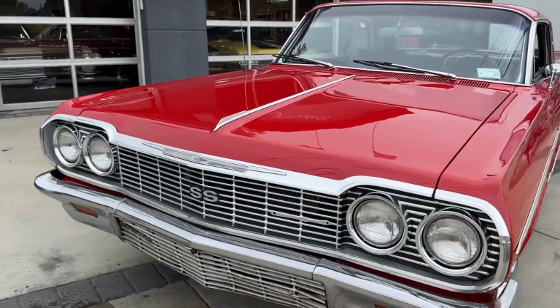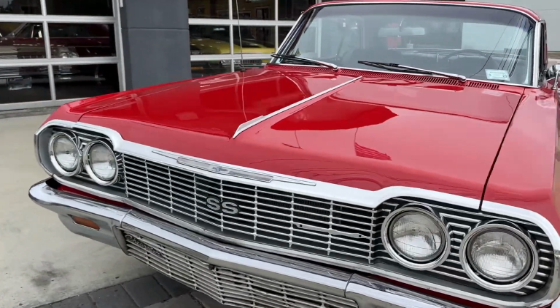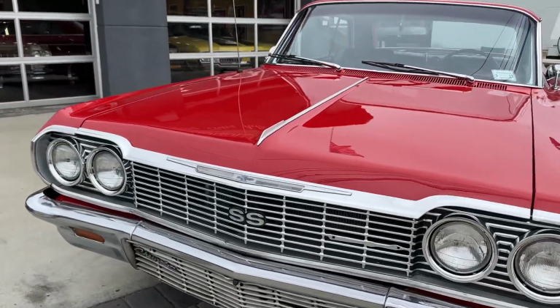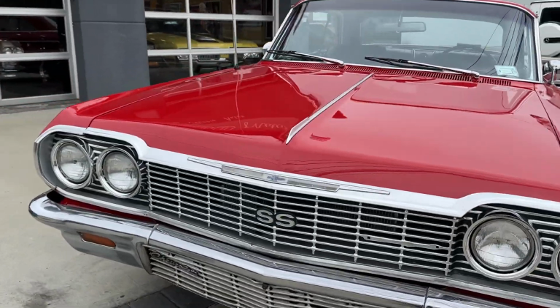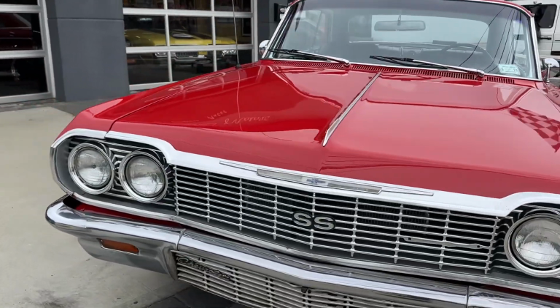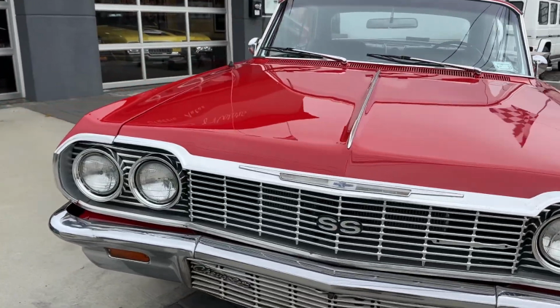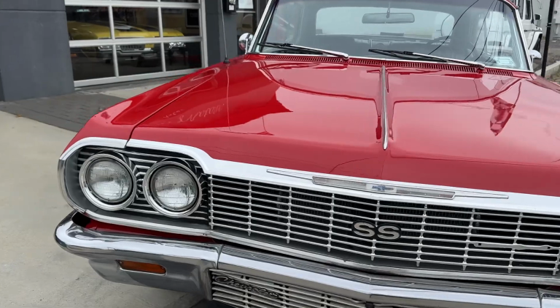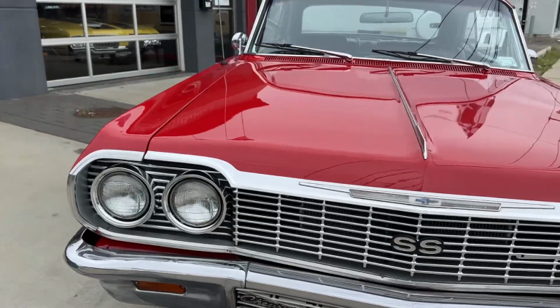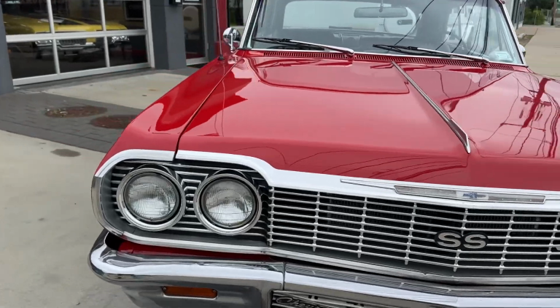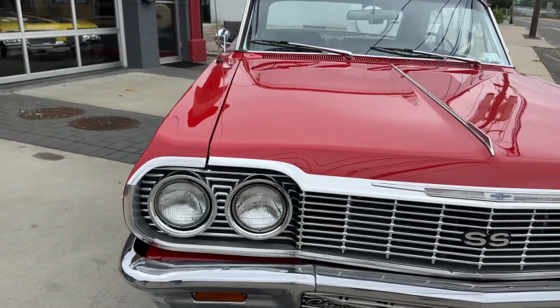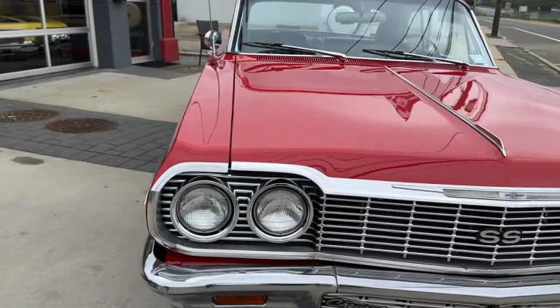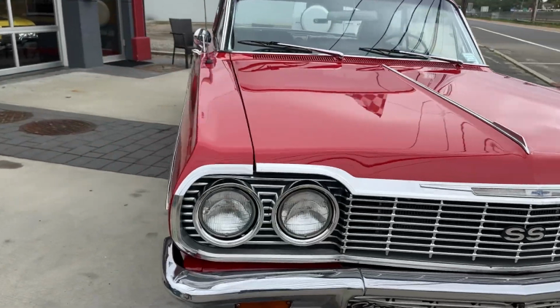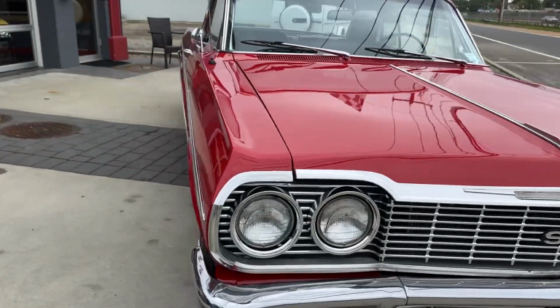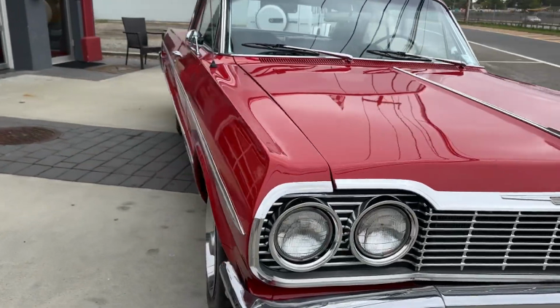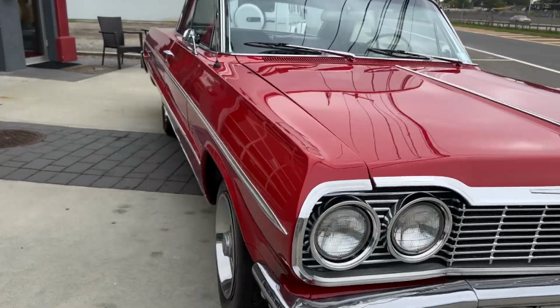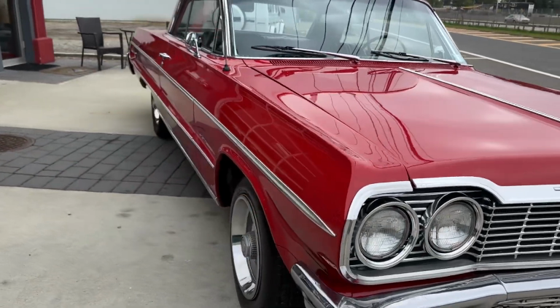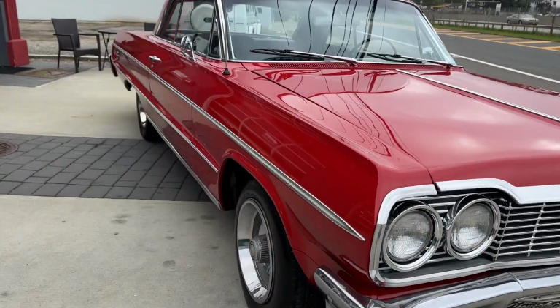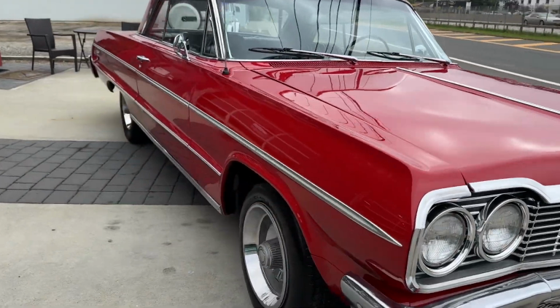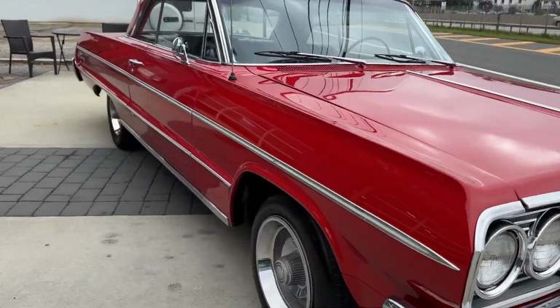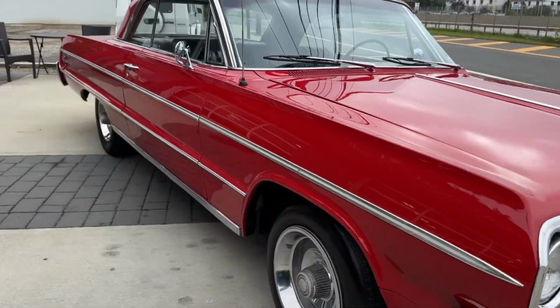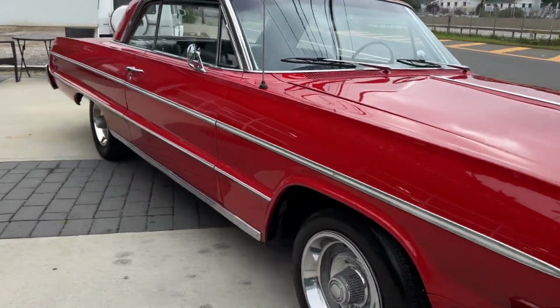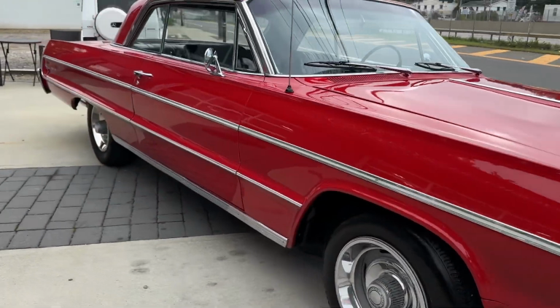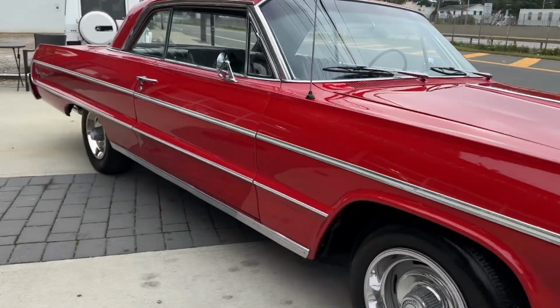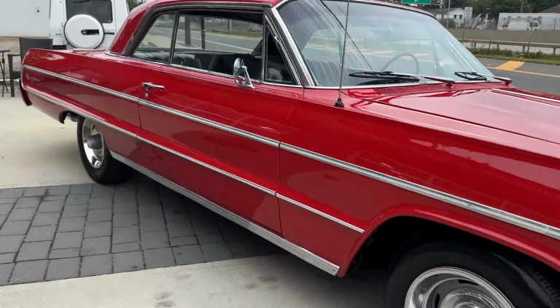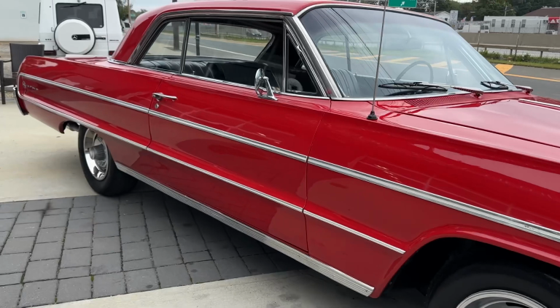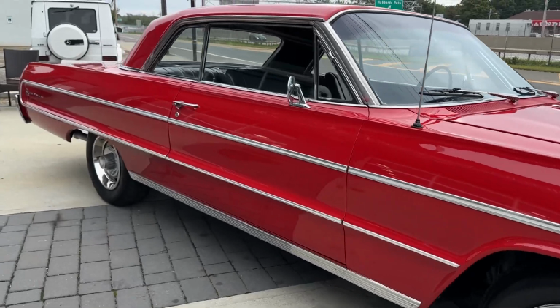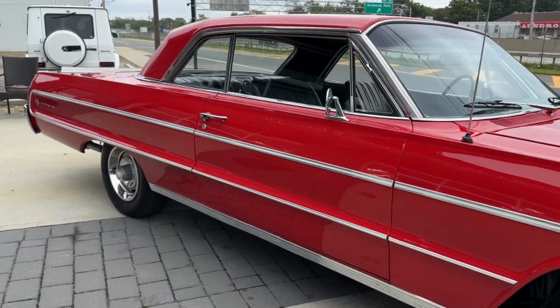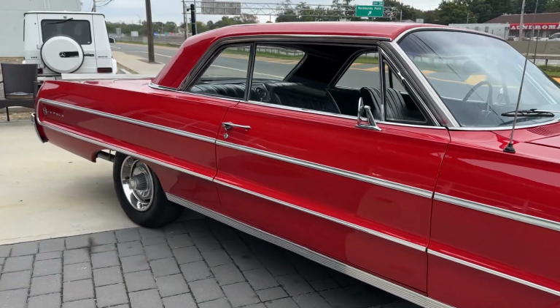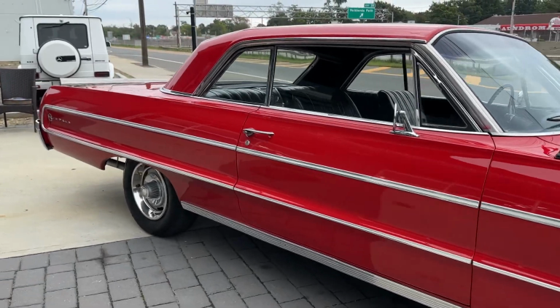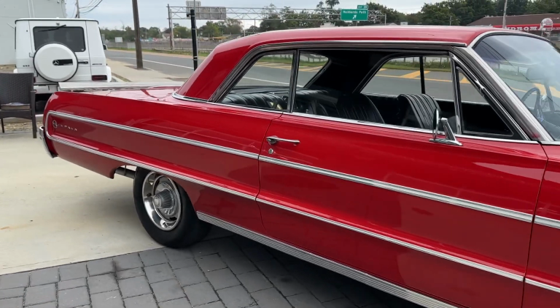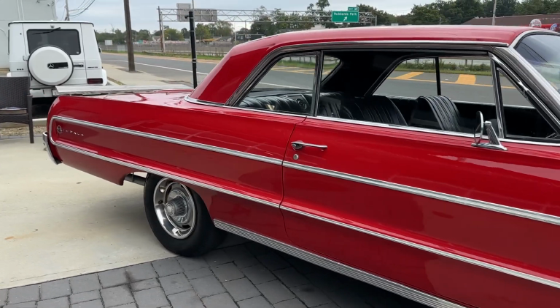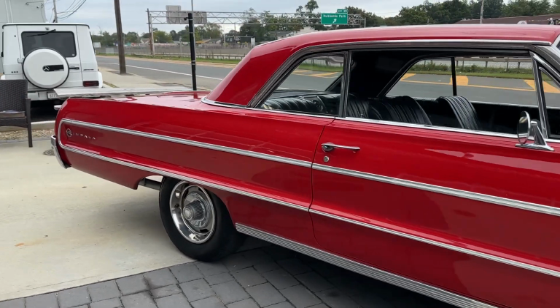Power steering, power brakes, bucket seats, it's got the center console — just a beautiful car.